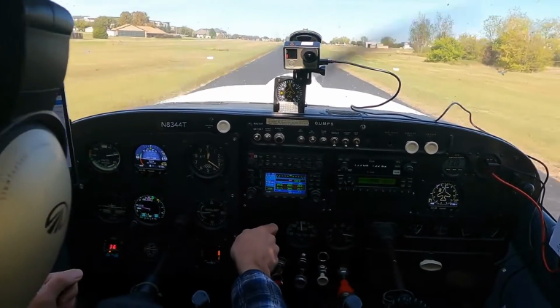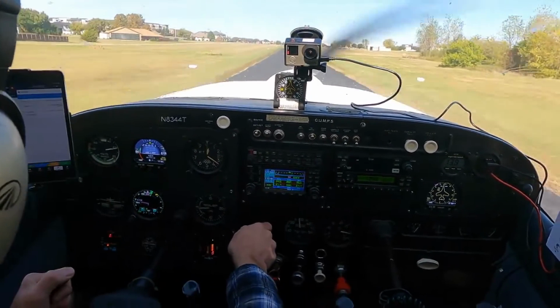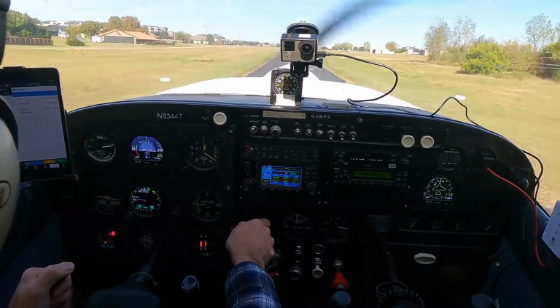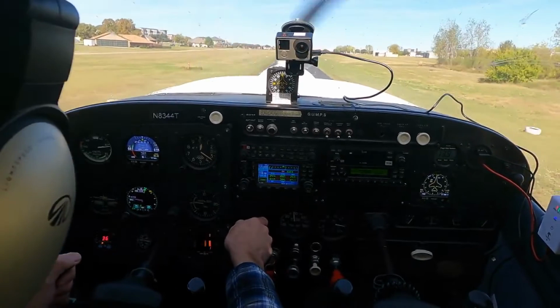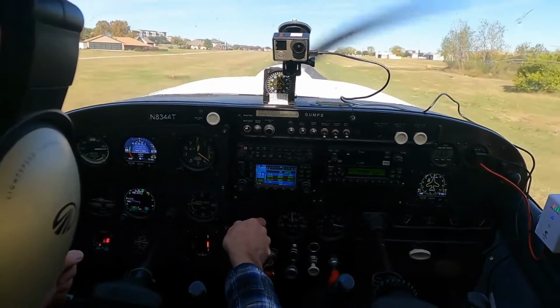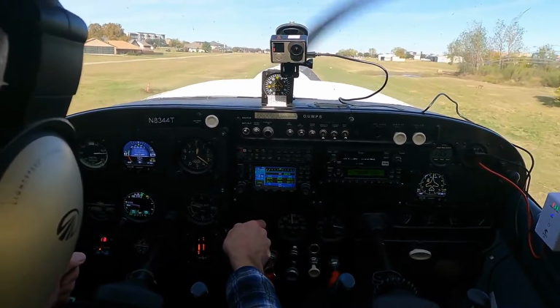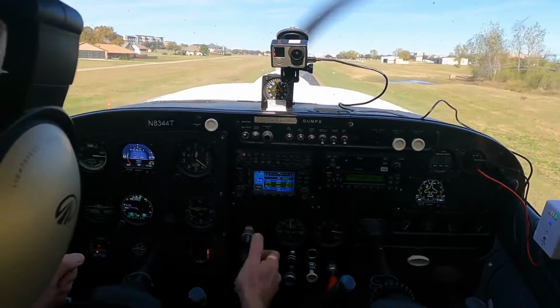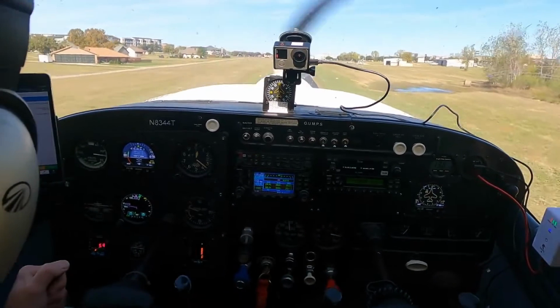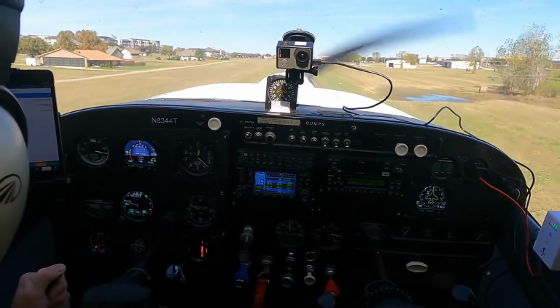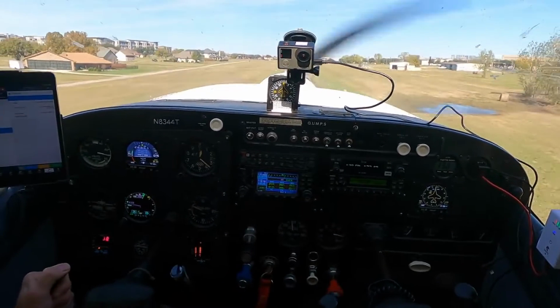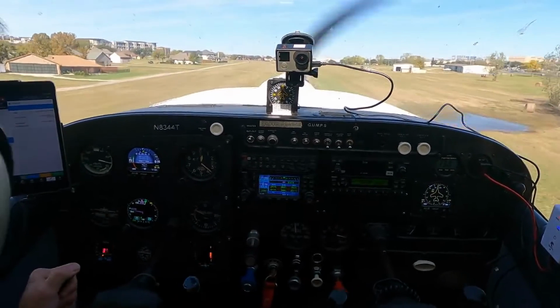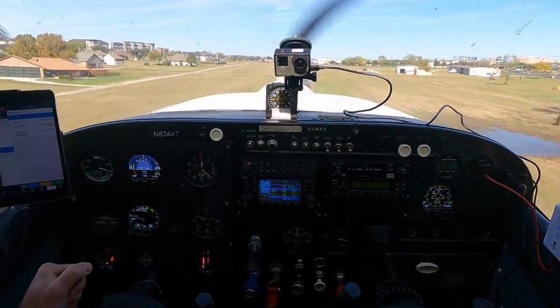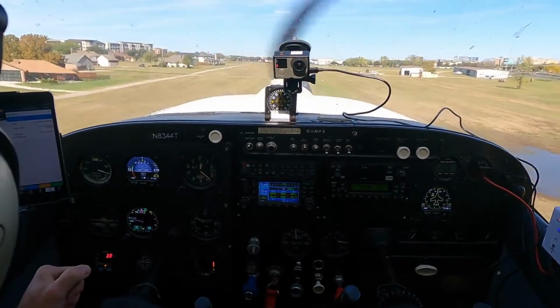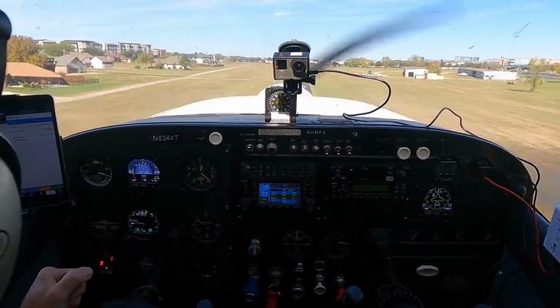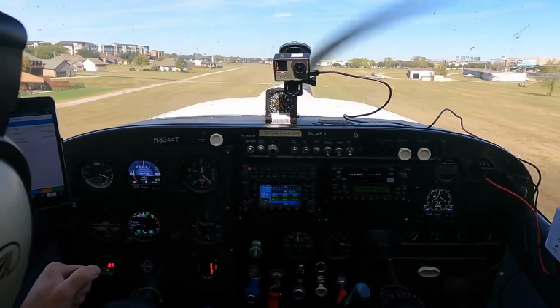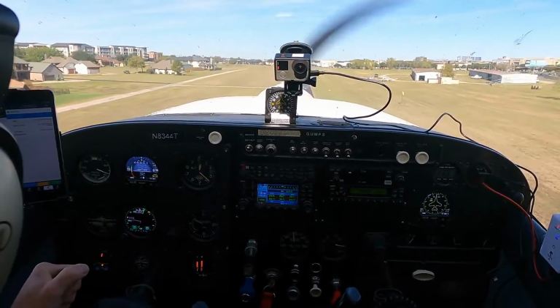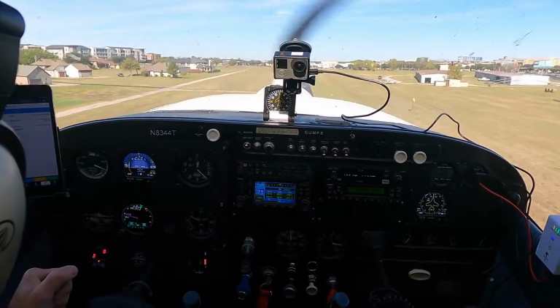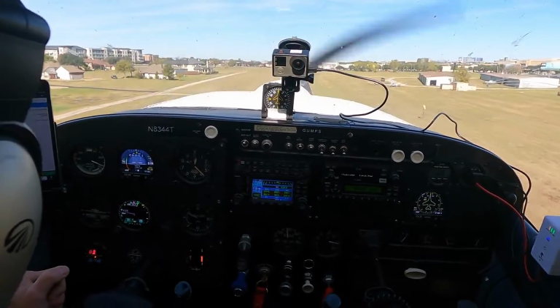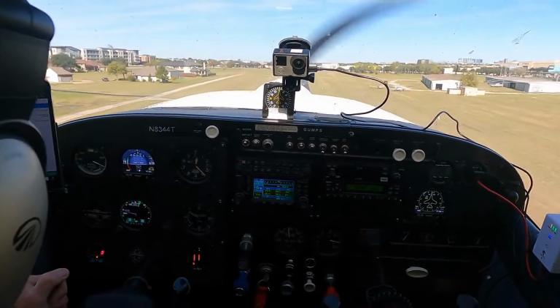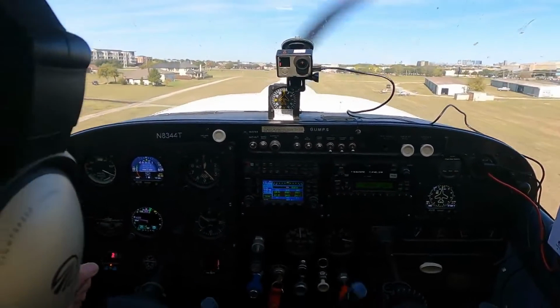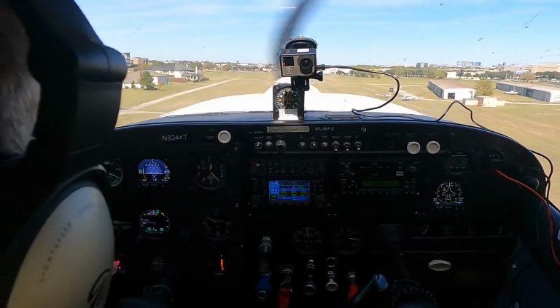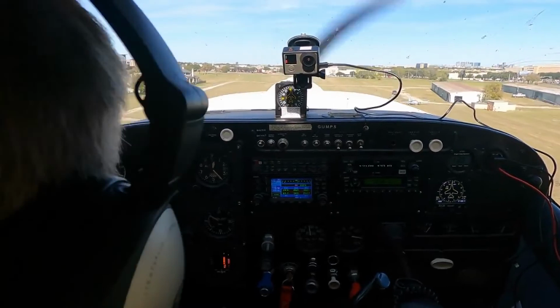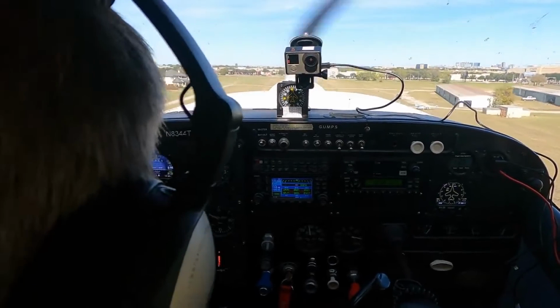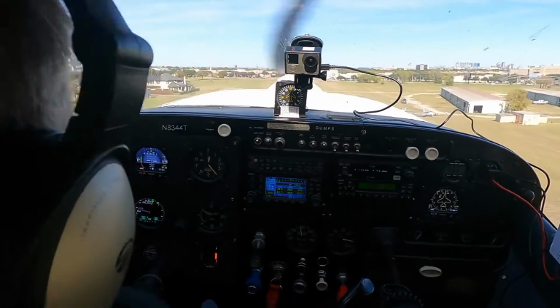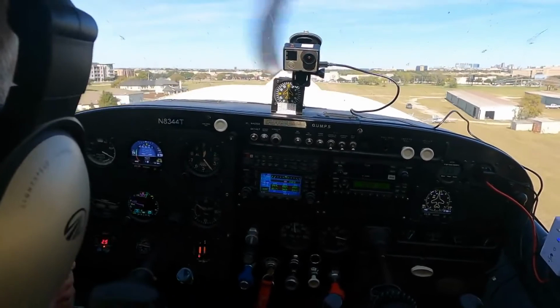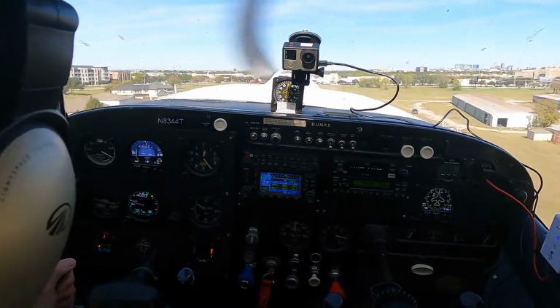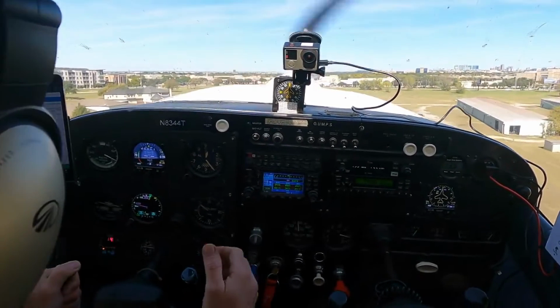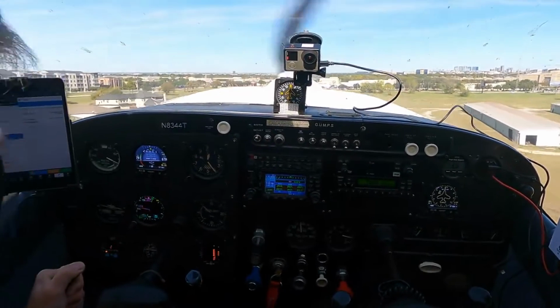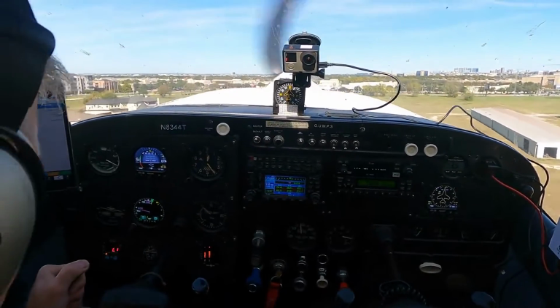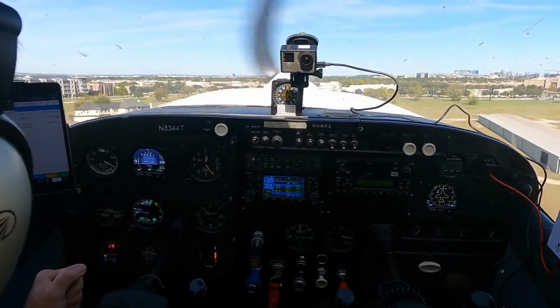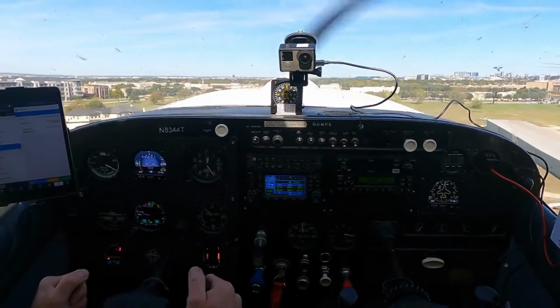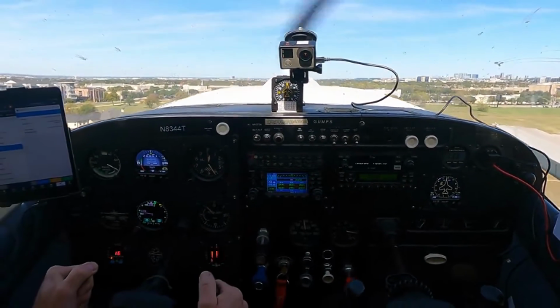Airspeed is coming alive. I'm going to put the flaps in here. 60 knots, let's rotate. Alright here we go — we'll climb out at 80 knots.